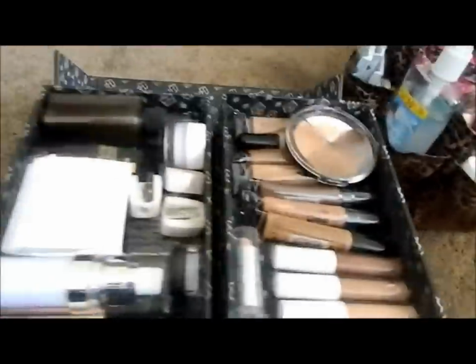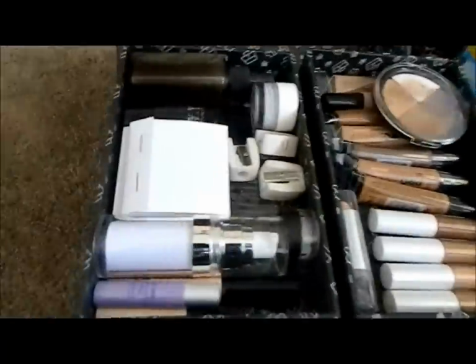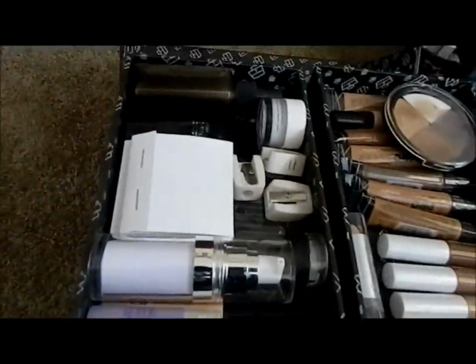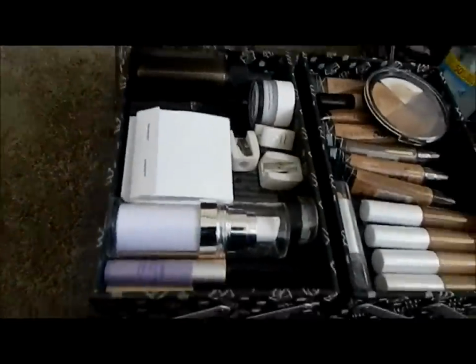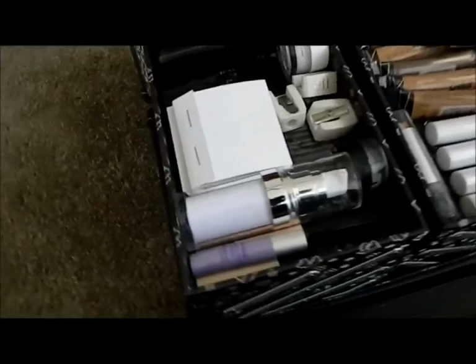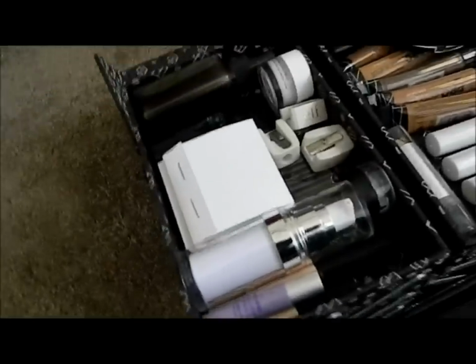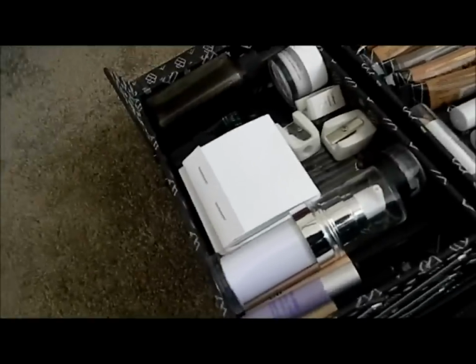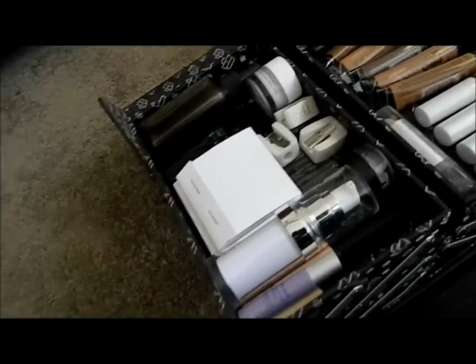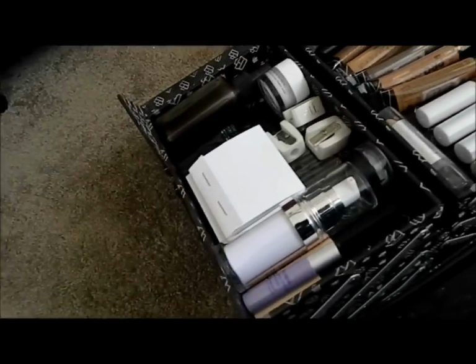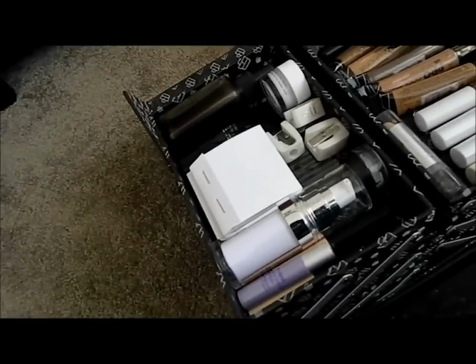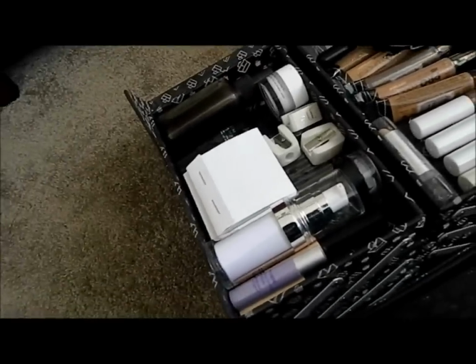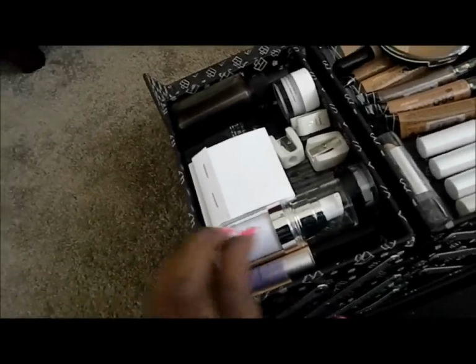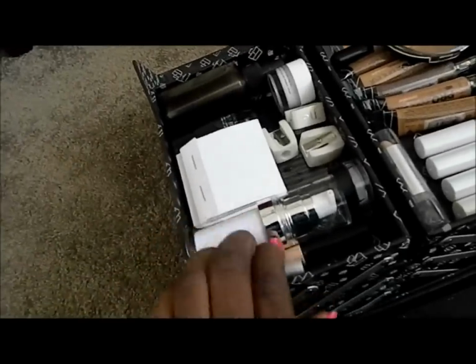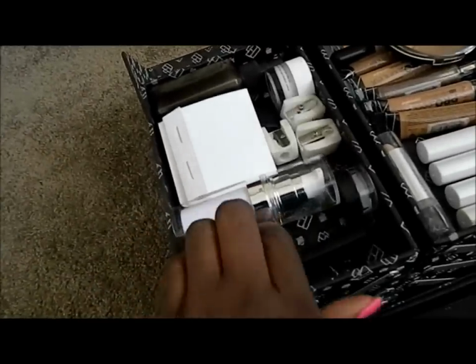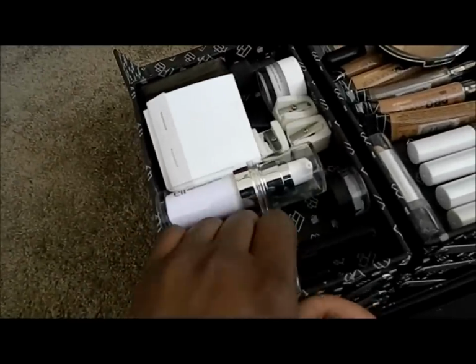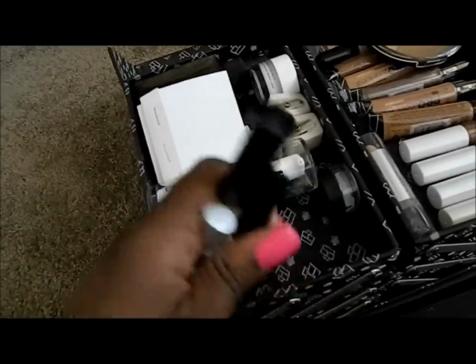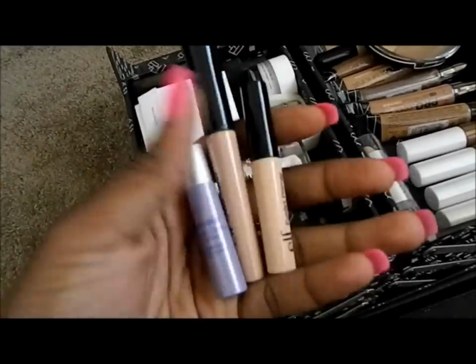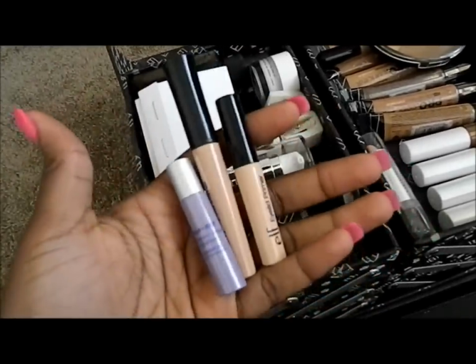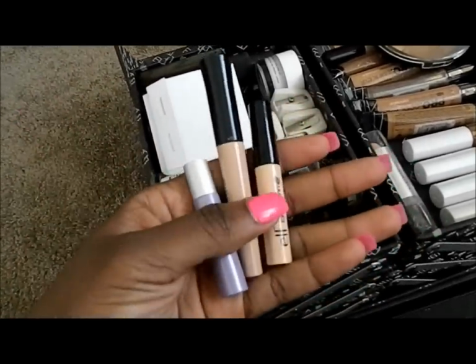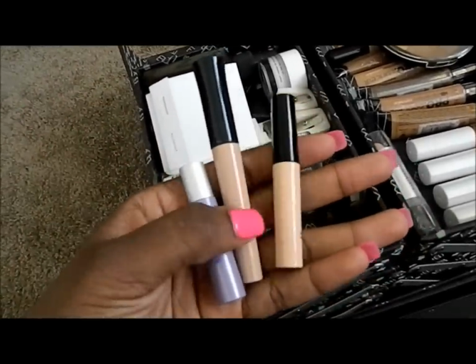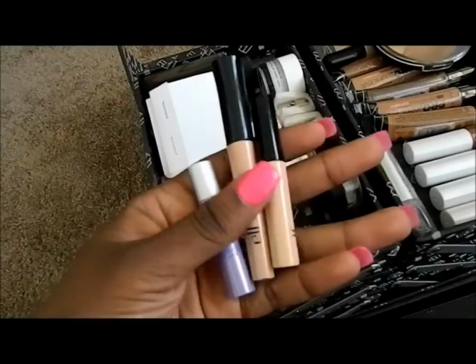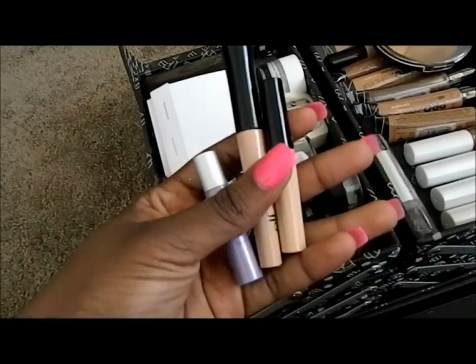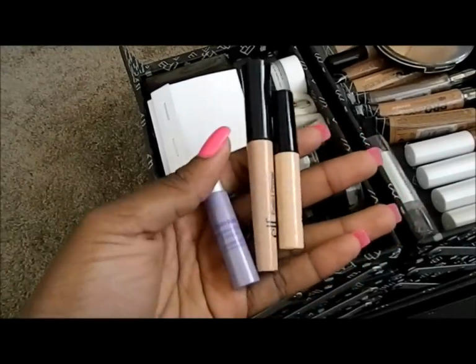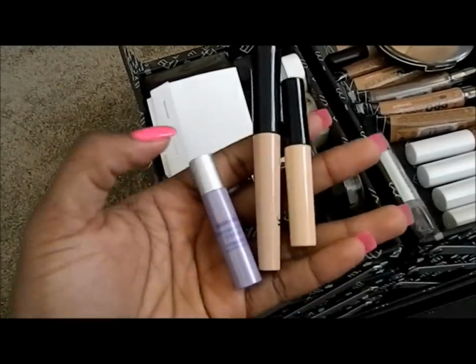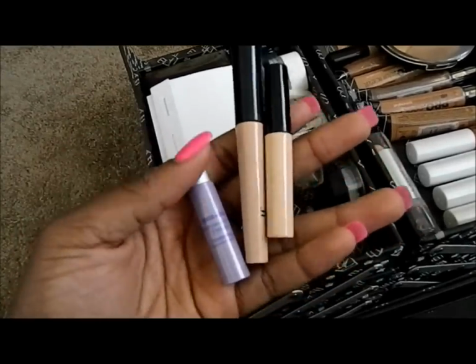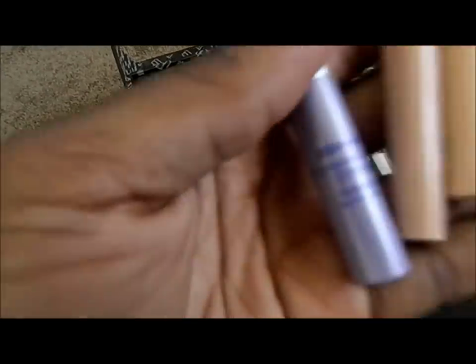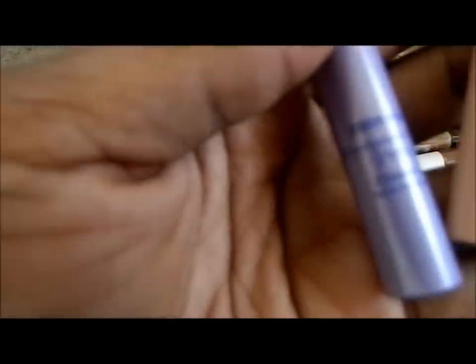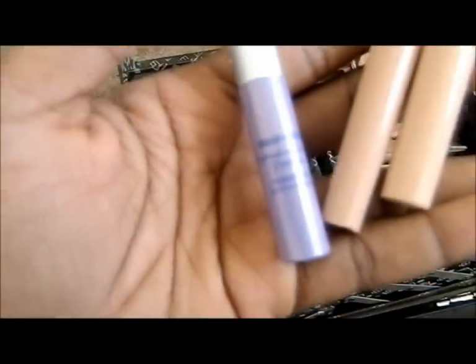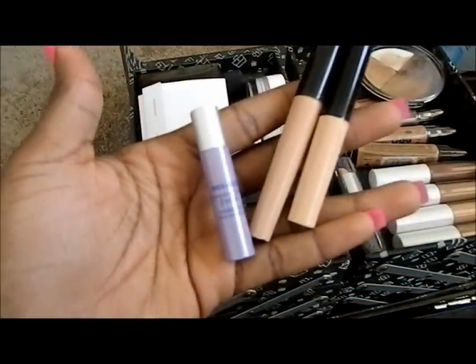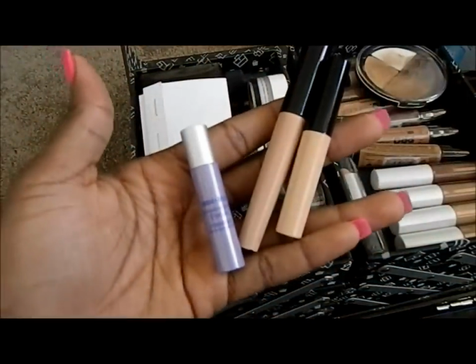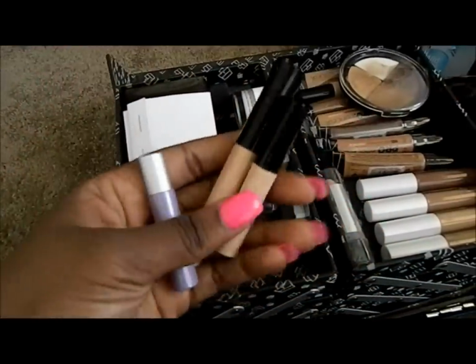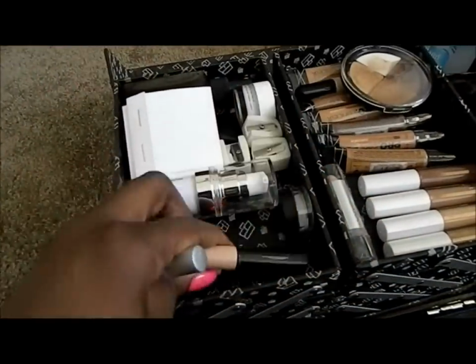On this side is where you go into my prime and base area. I have three primers: two ELF eyelid primers as well as a sample of the Urban Decay Primer Potion.